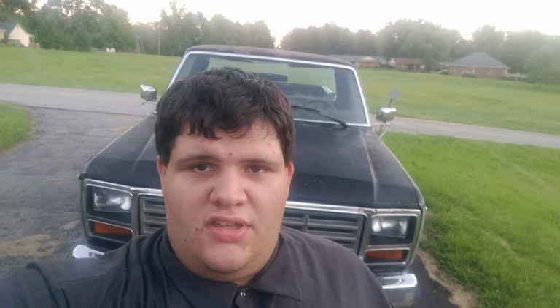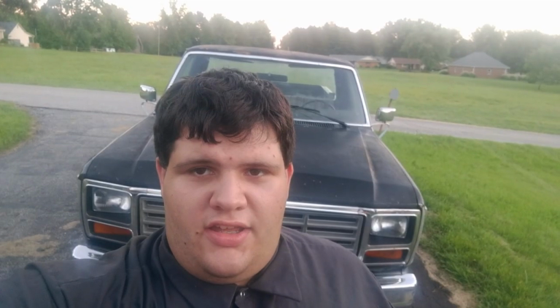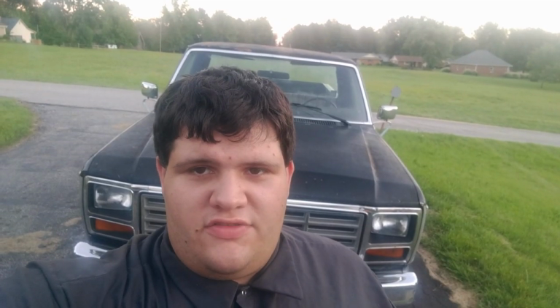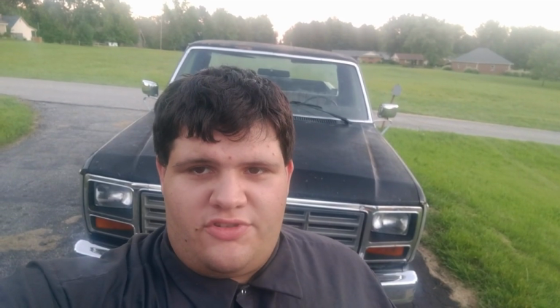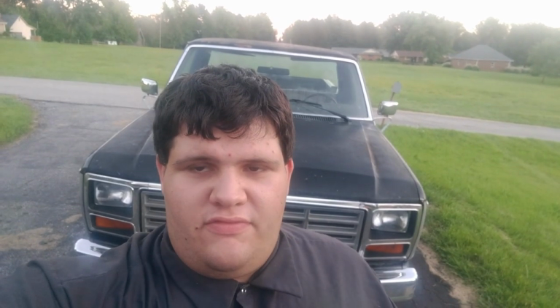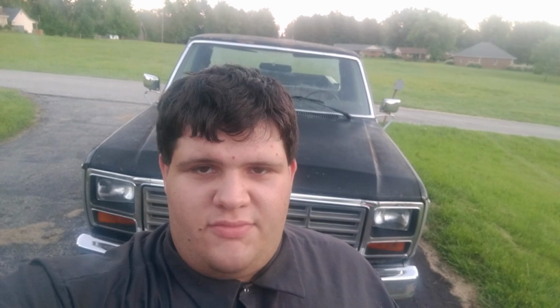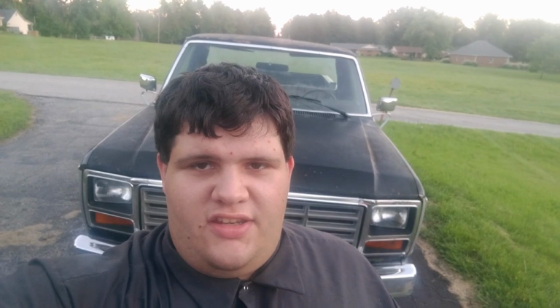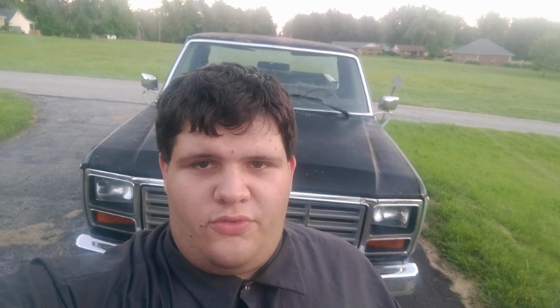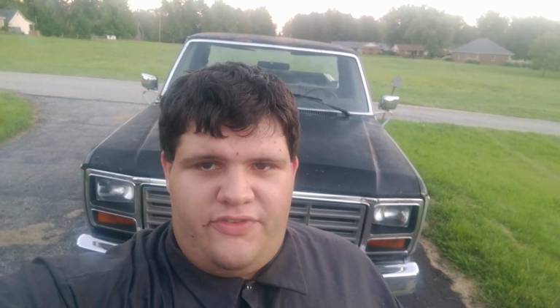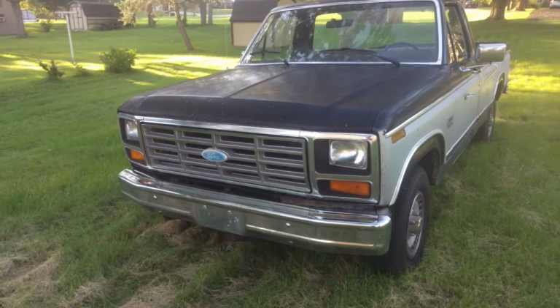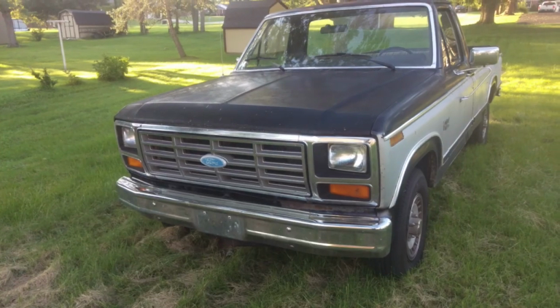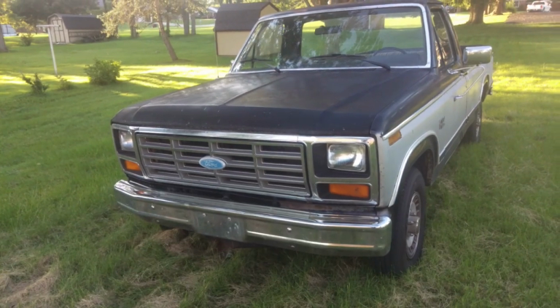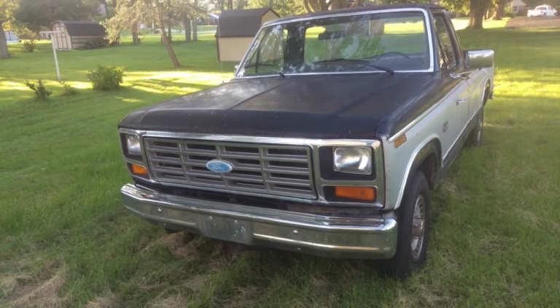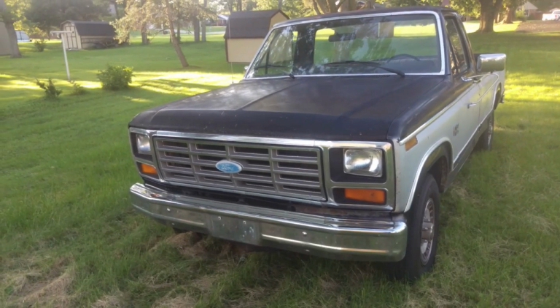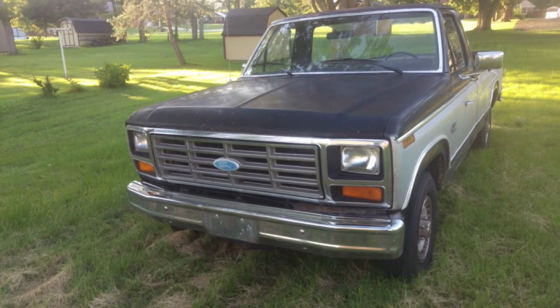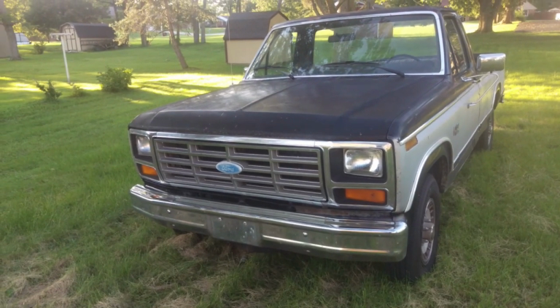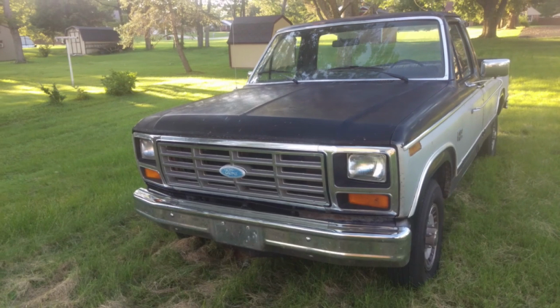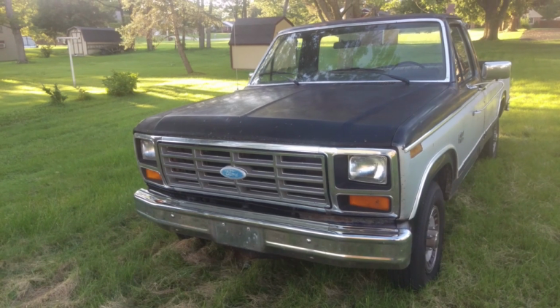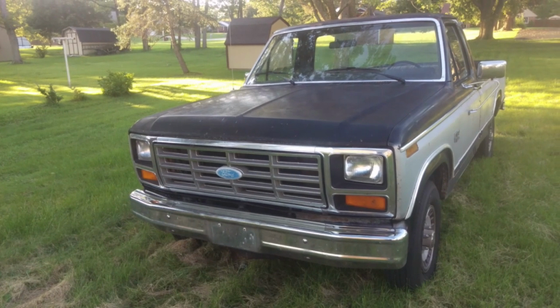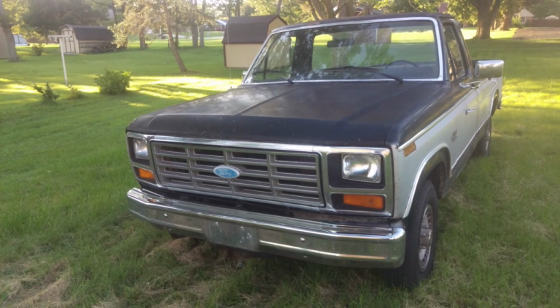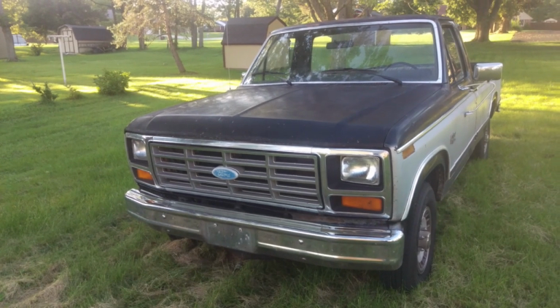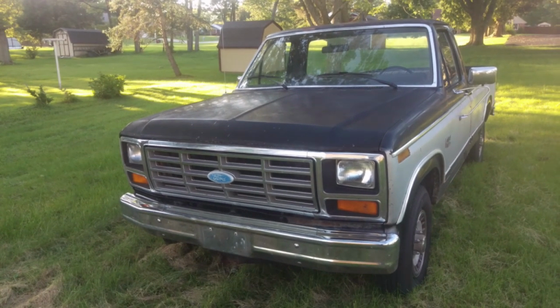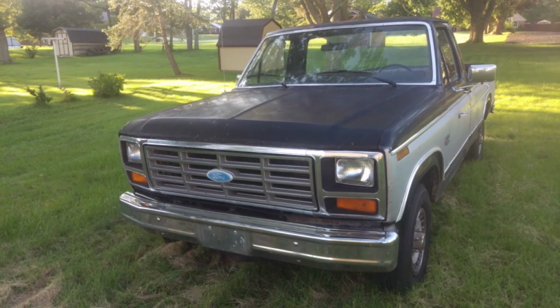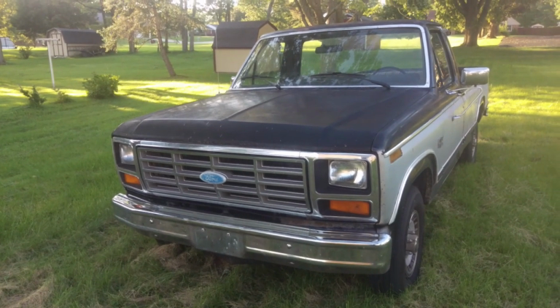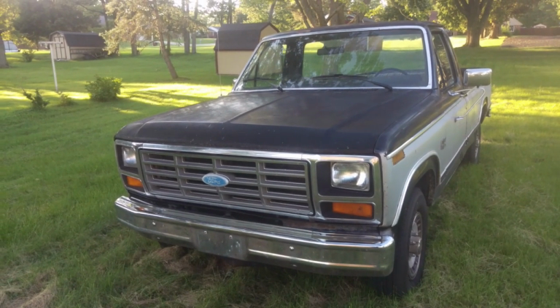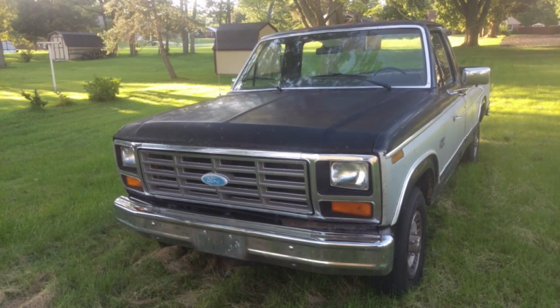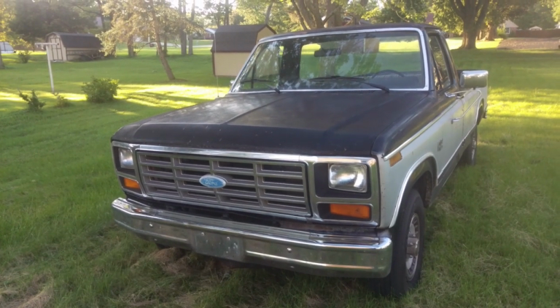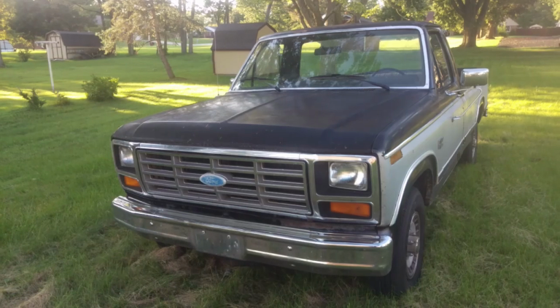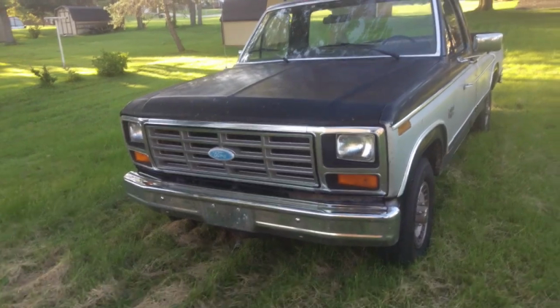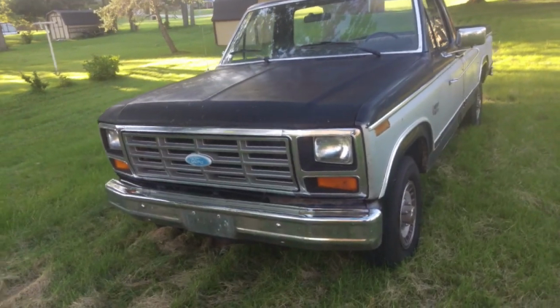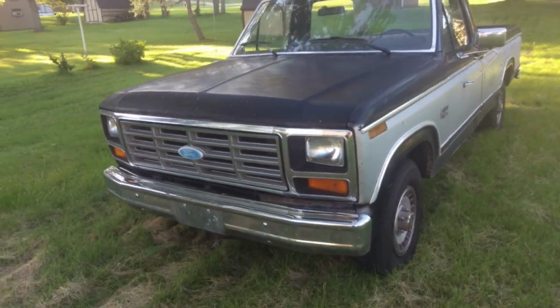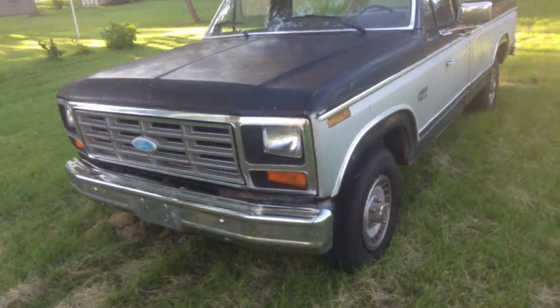Hi, I'm RatDude747 and this is my 1984 Ford F-150. The 1984 F-150 XL has a 4.9 liter straight-six, AOD transmission, and 3.06 gears. I'll go ahead and take a look around.